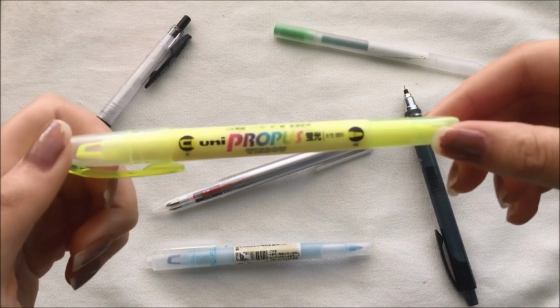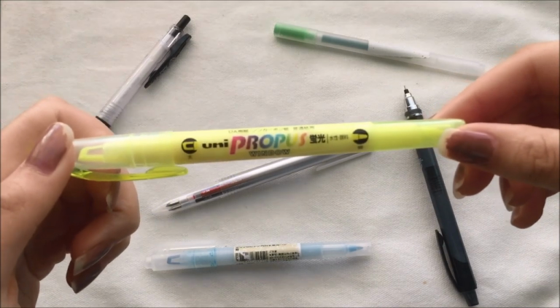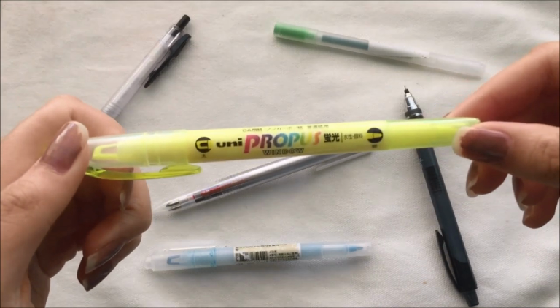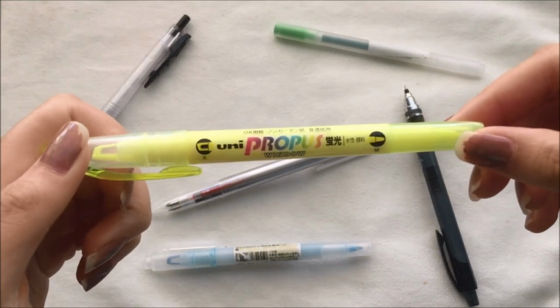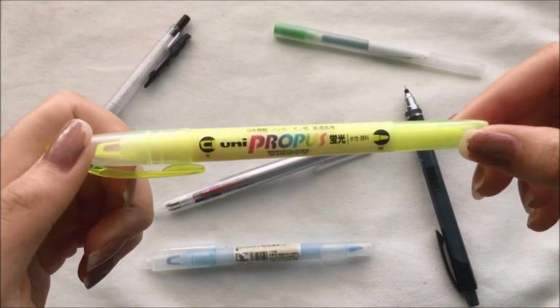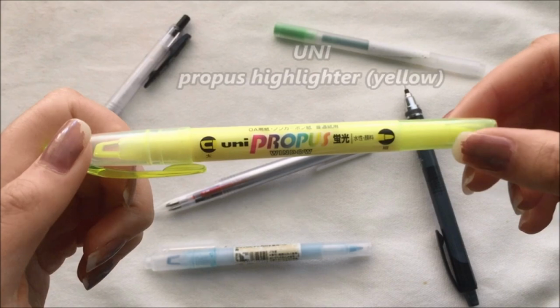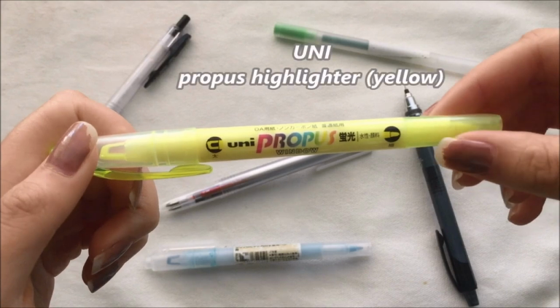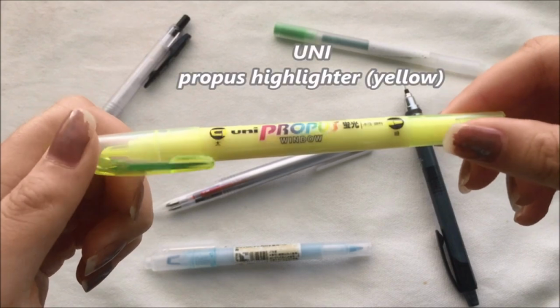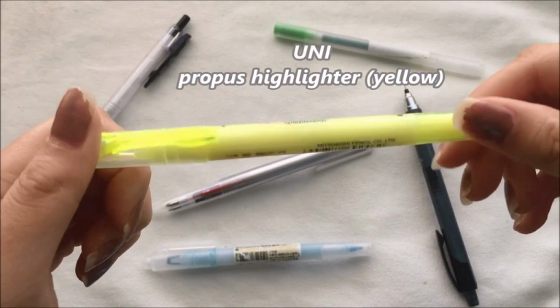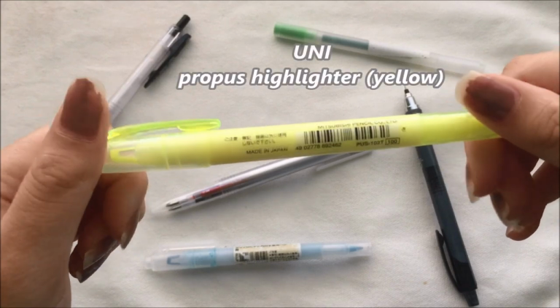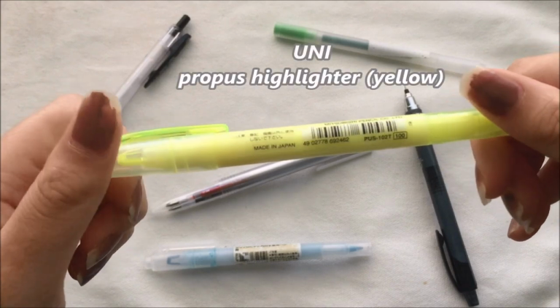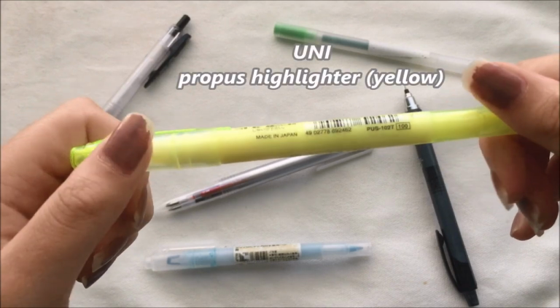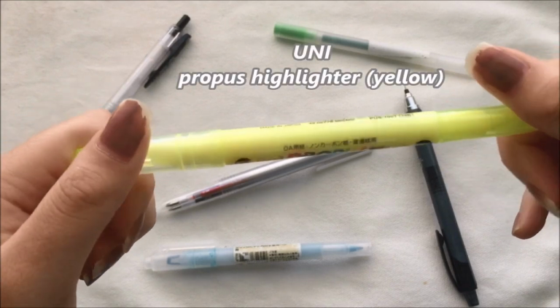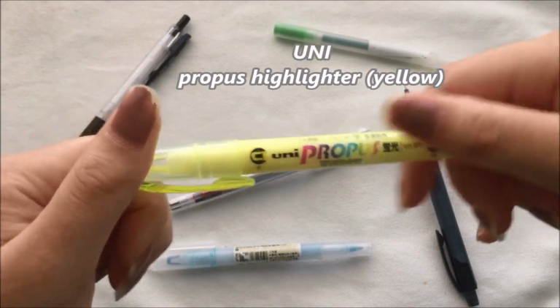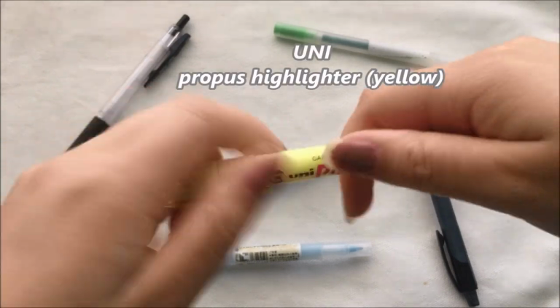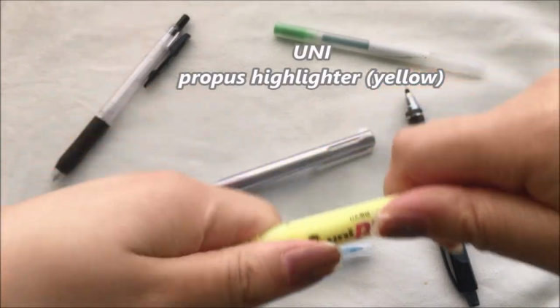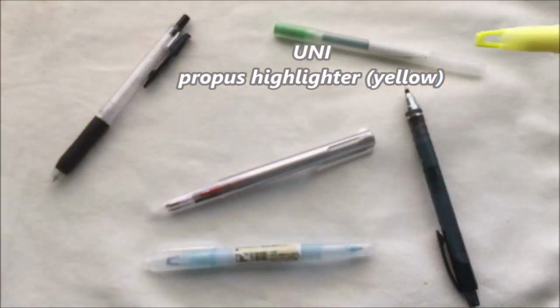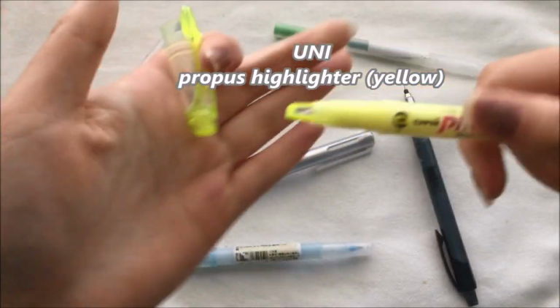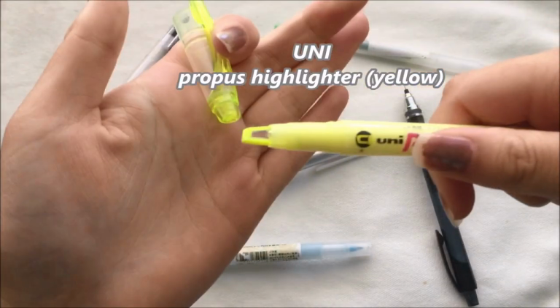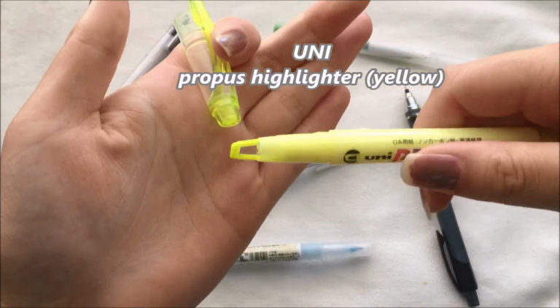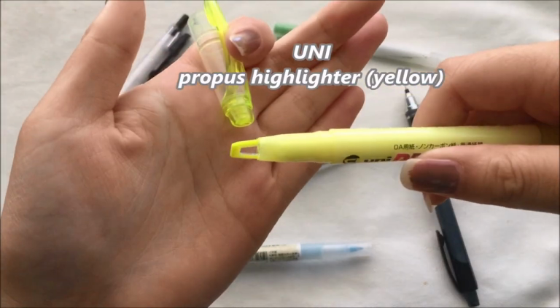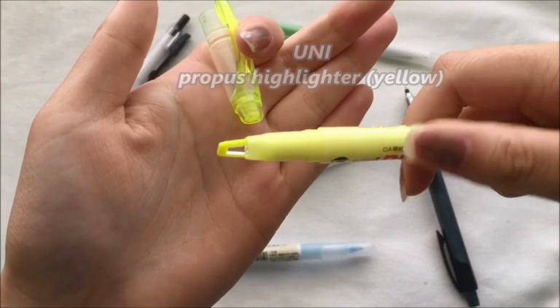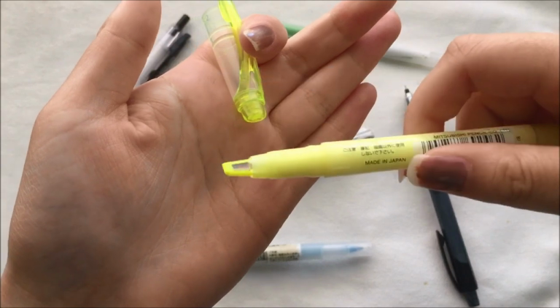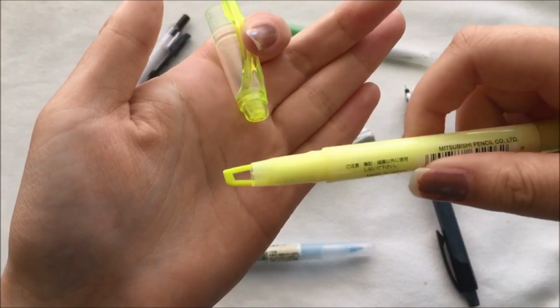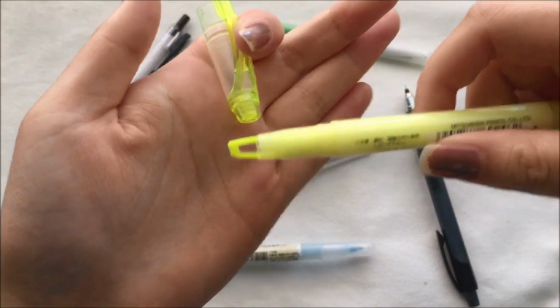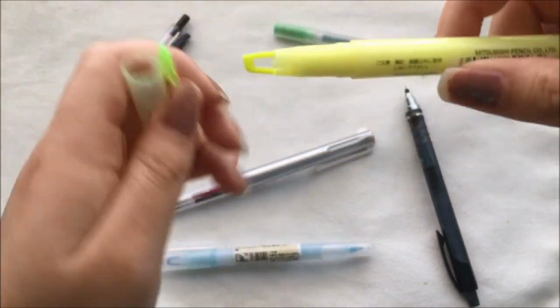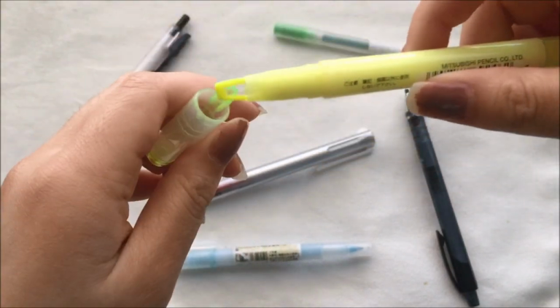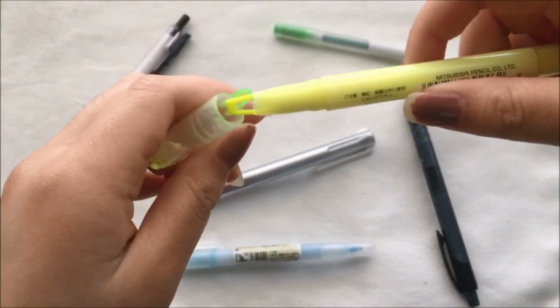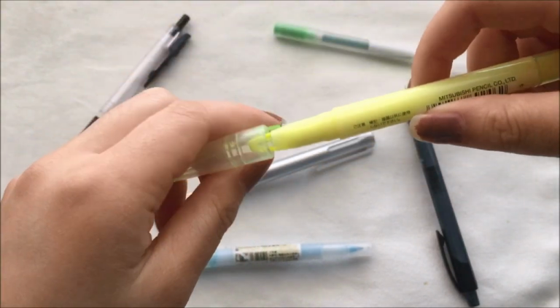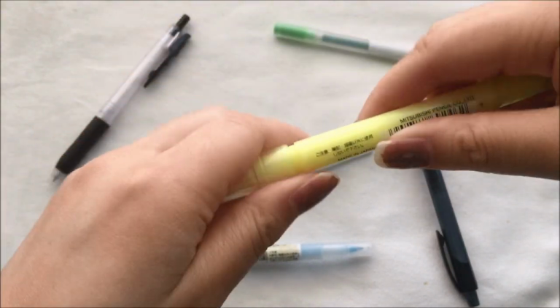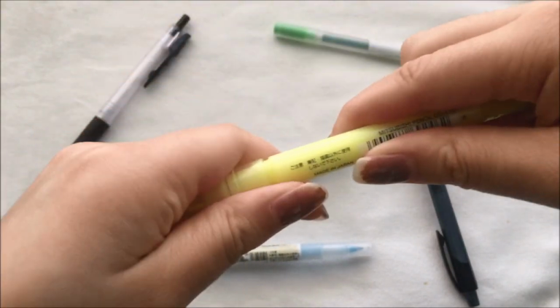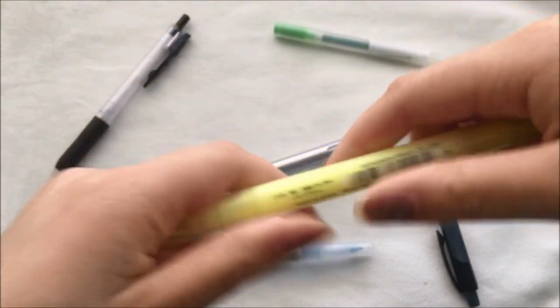I also have another window highlighter with me. This is the Uni Propus in yellow, and I think that having a few different color highlighters really helps when you're going over your notes.